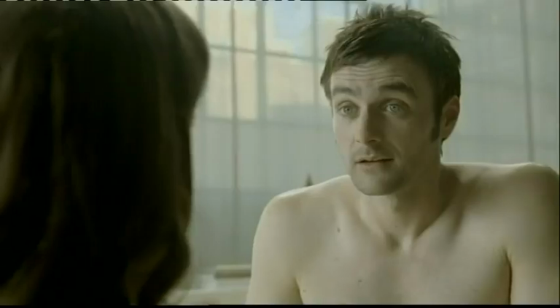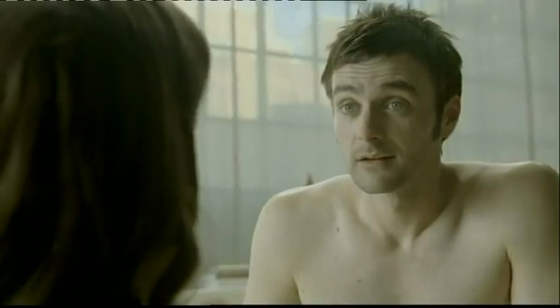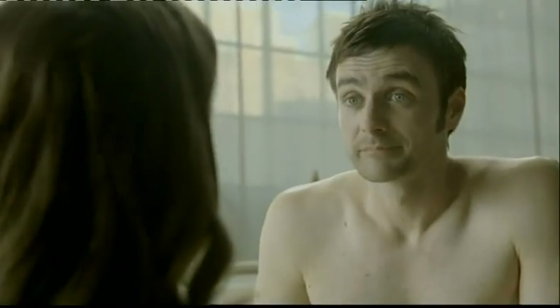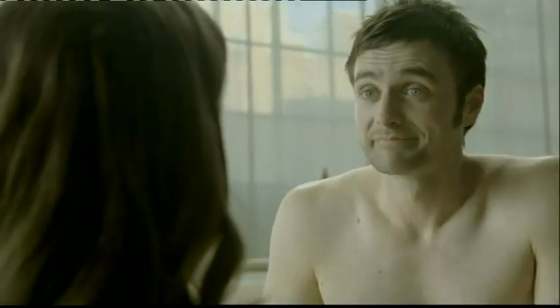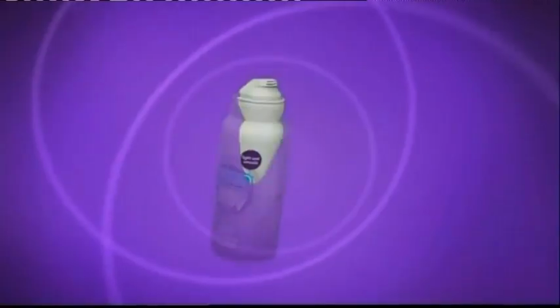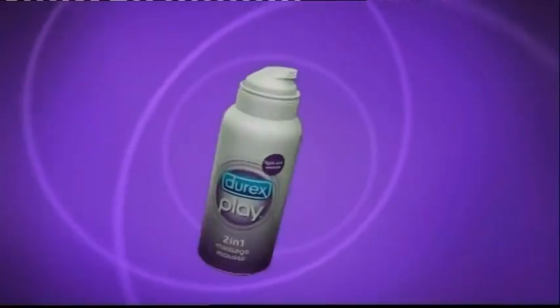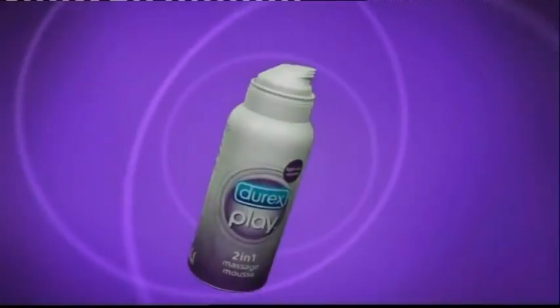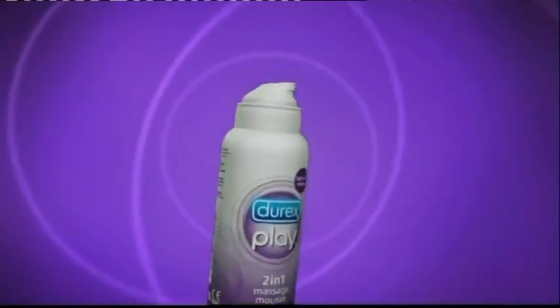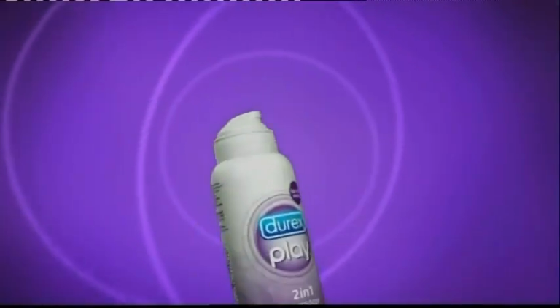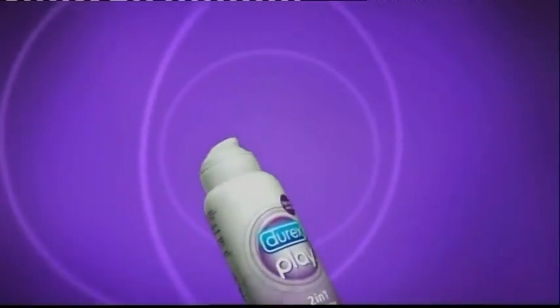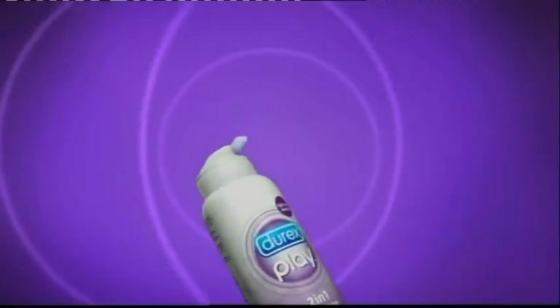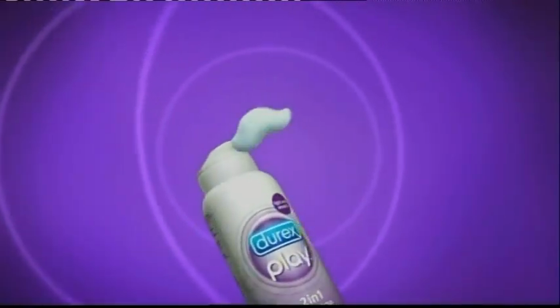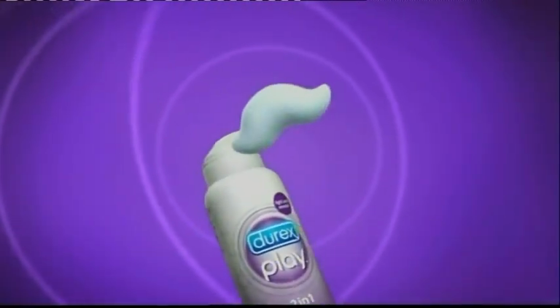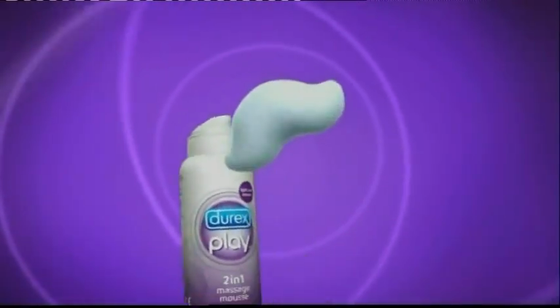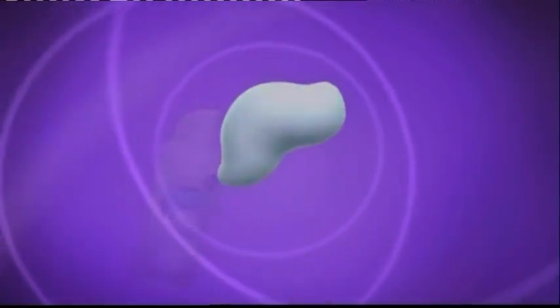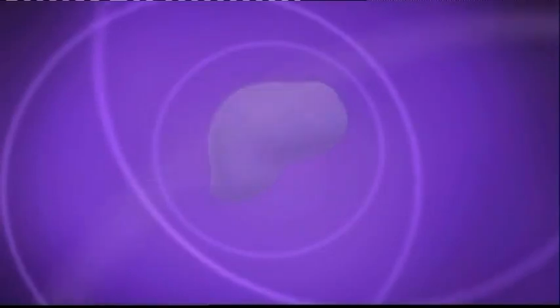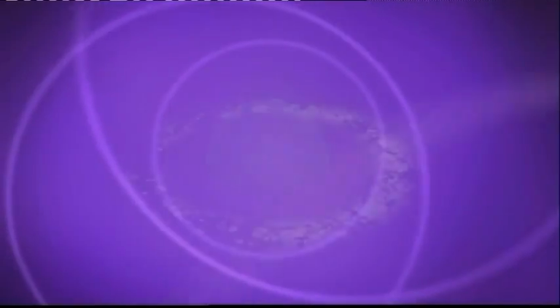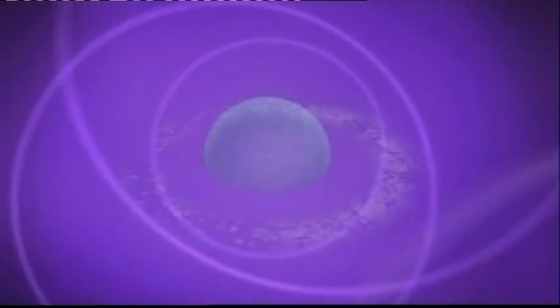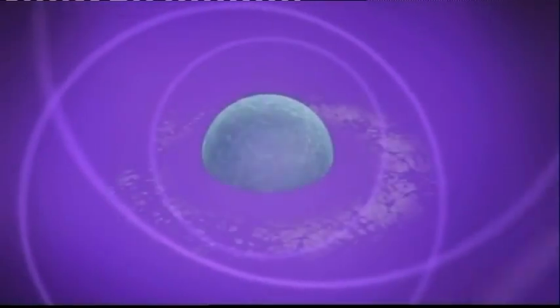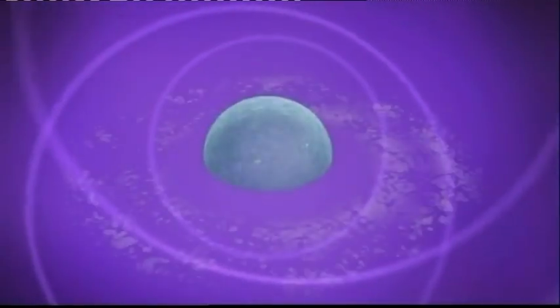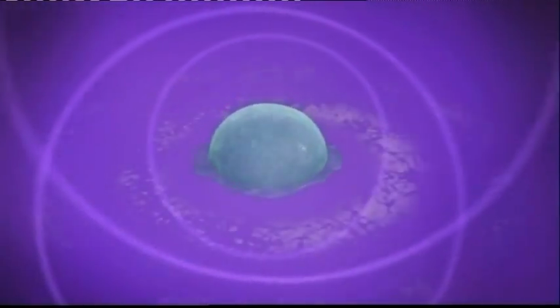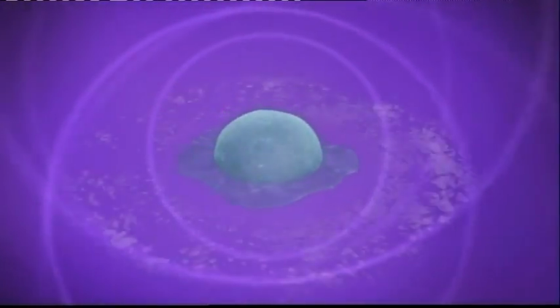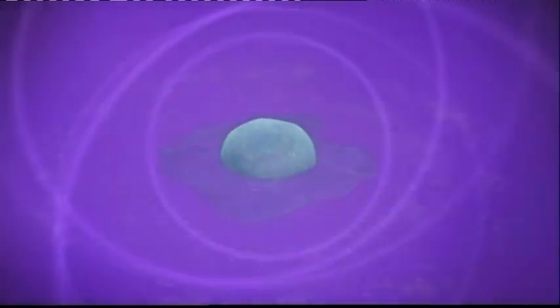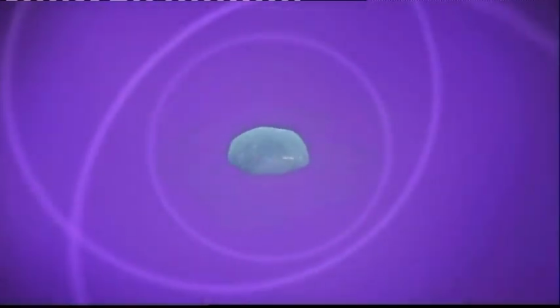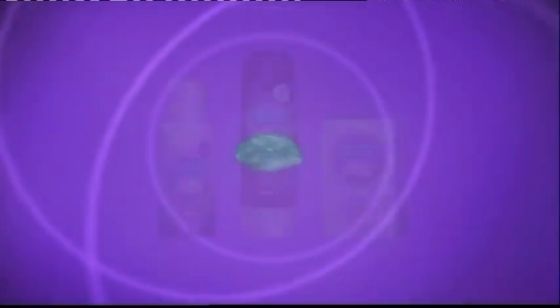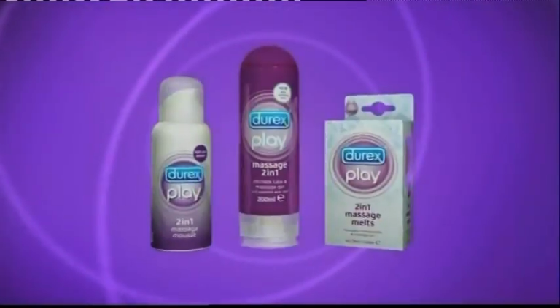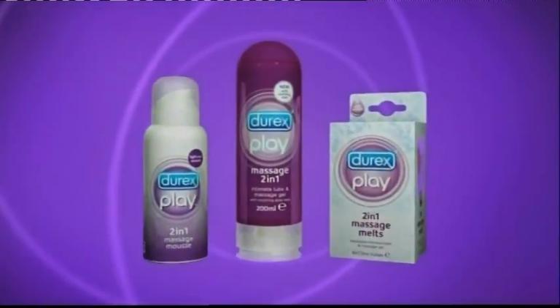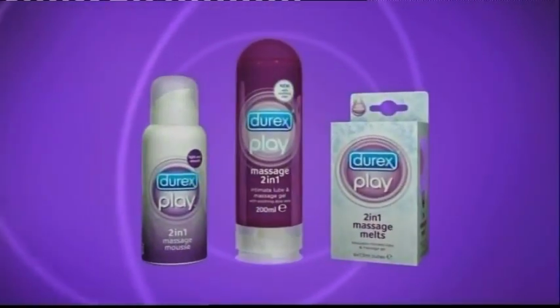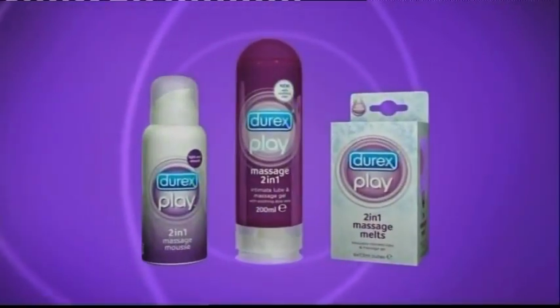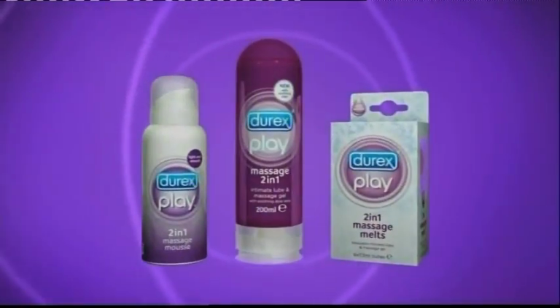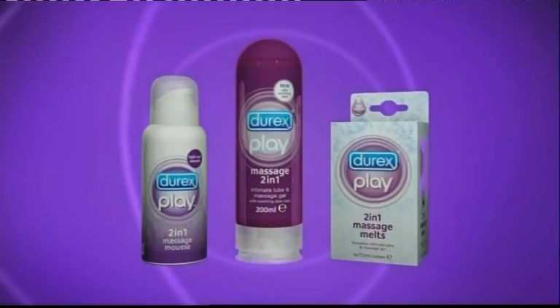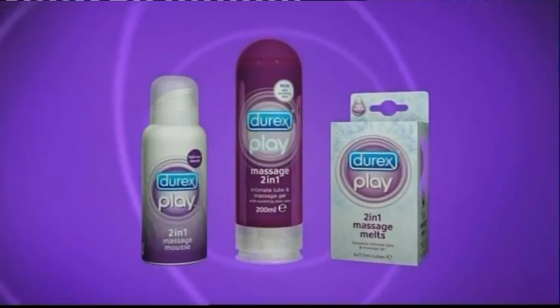And now there are more ways to play. 2-in-1 Massage Mousse with a sensual silky touch. And 2-in-1 Massage Melt that melts slowly on the skin for a delicious icy tingle.